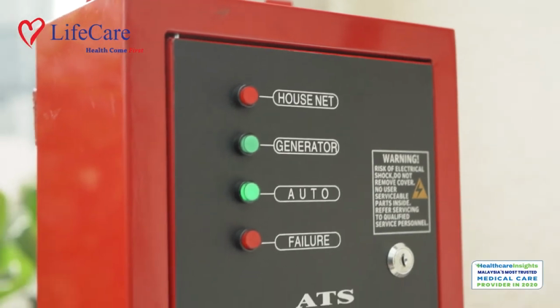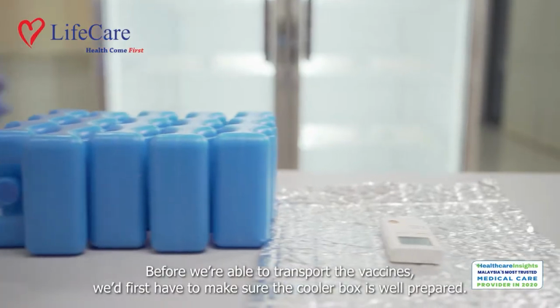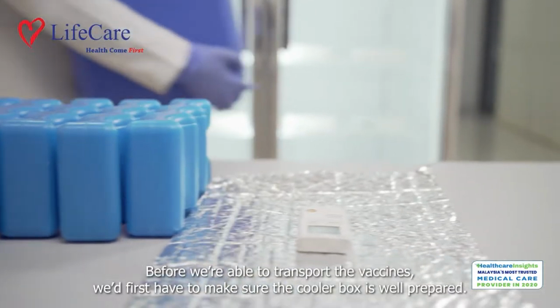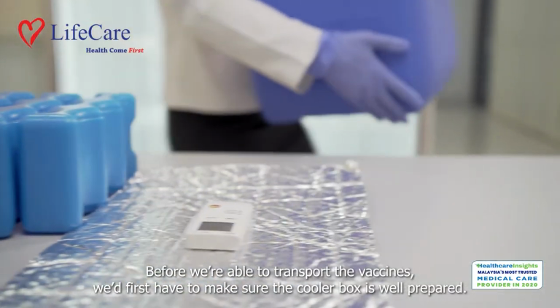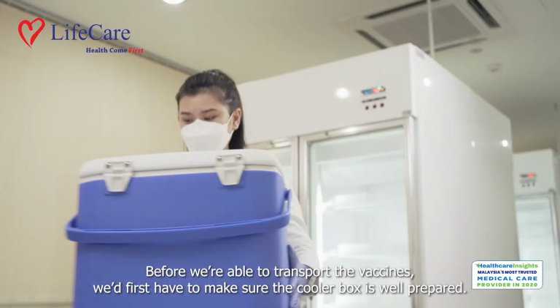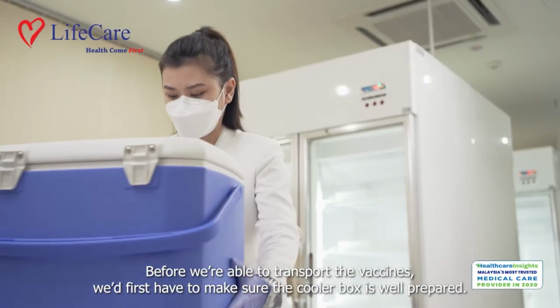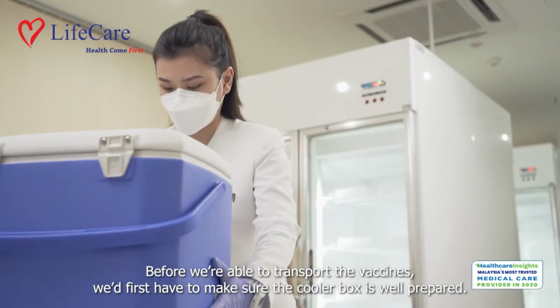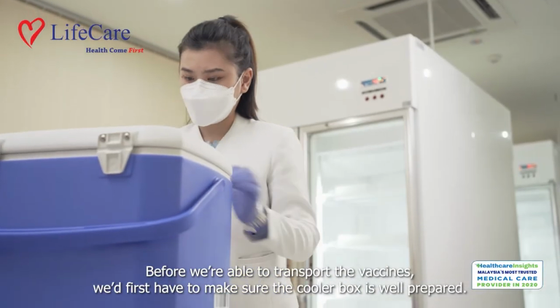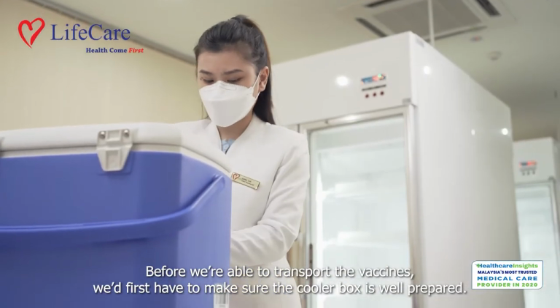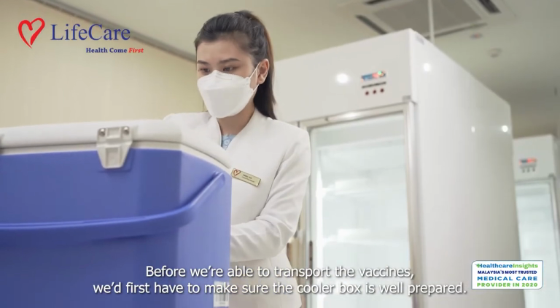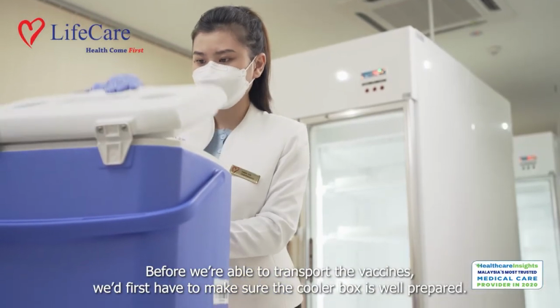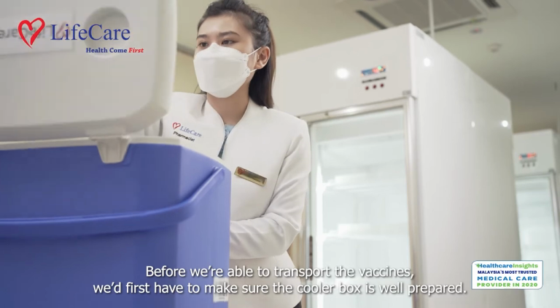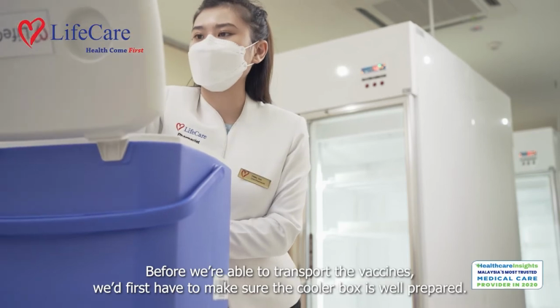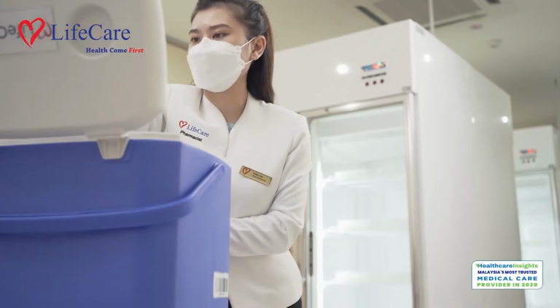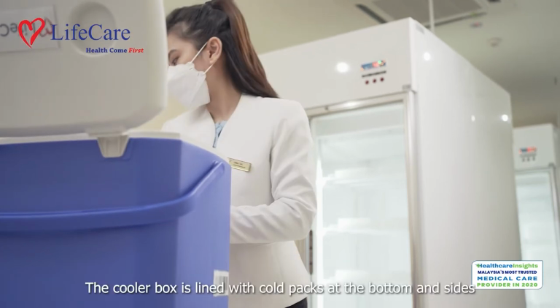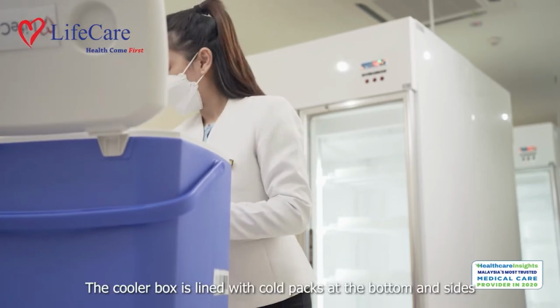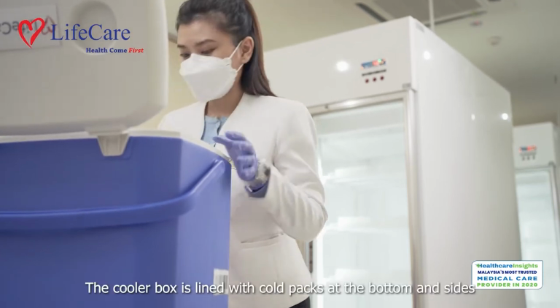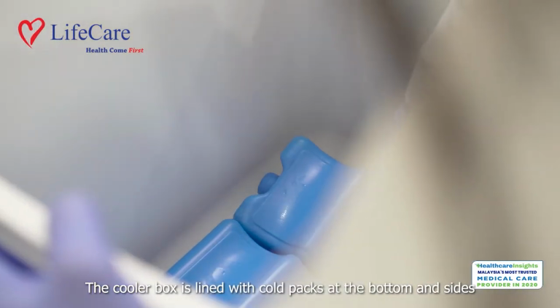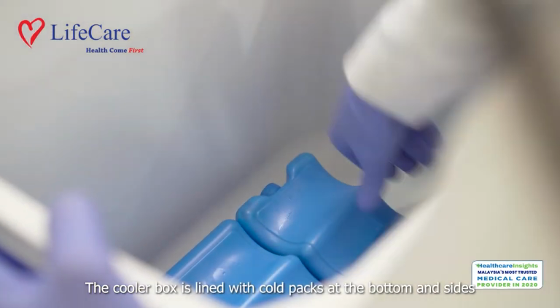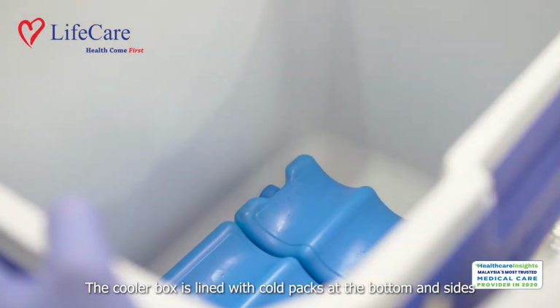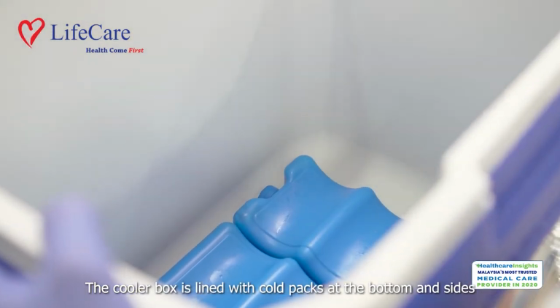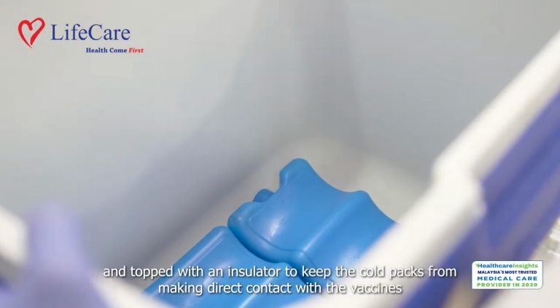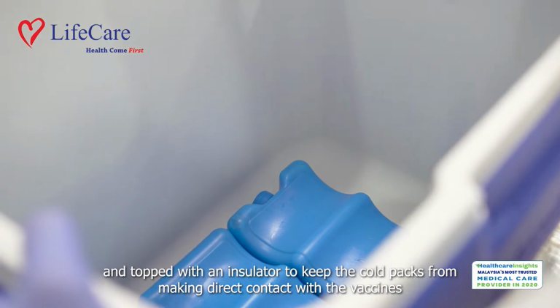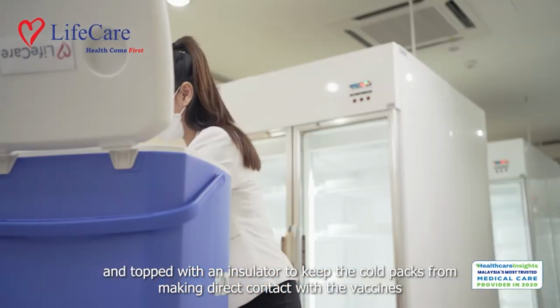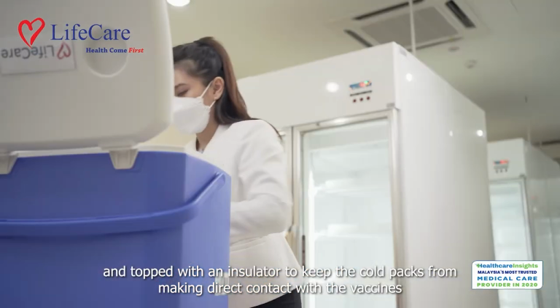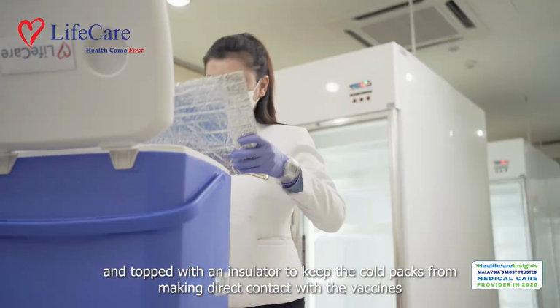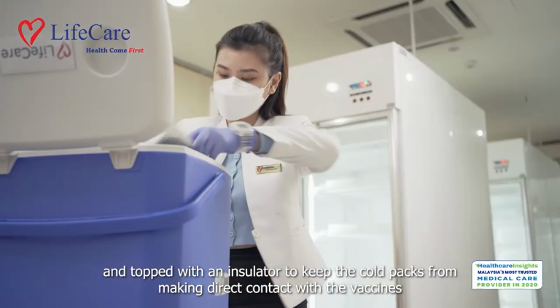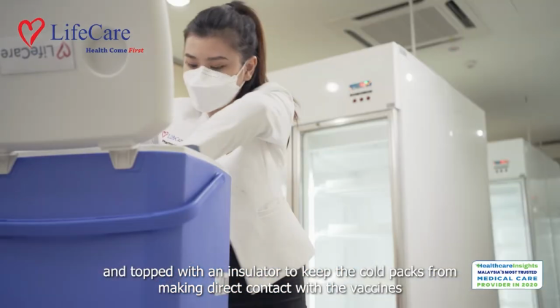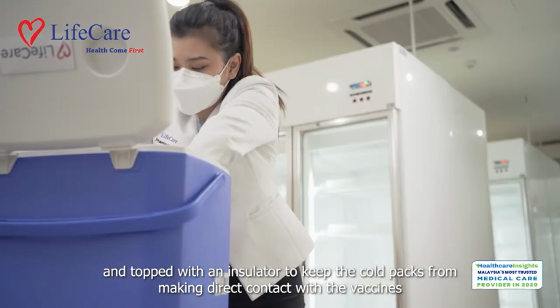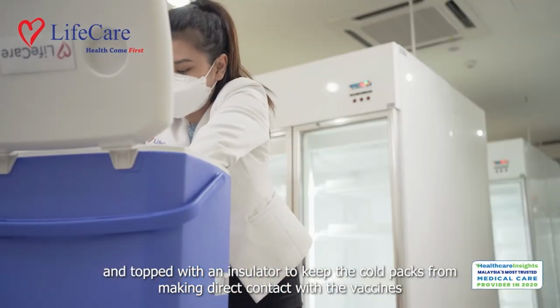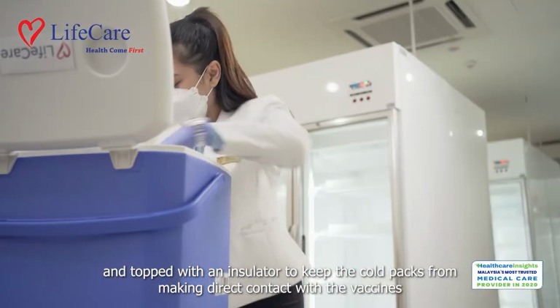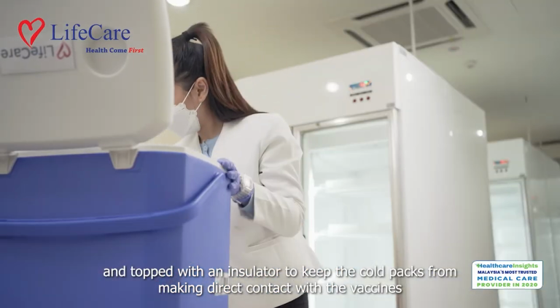Before we're able to transport the vaccines, we'd first have to make sure the cooler box is well prepared. The cooler box is lined with cold packs at the bottom and sides and topped with an insulator to keep the cold packs from making direct contact with the vaccines.